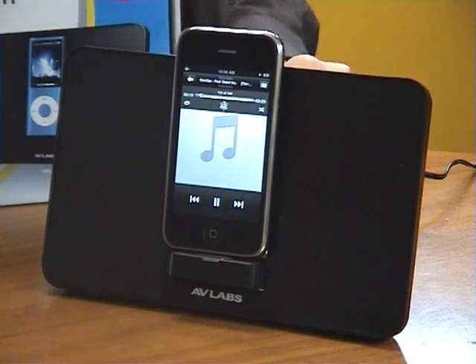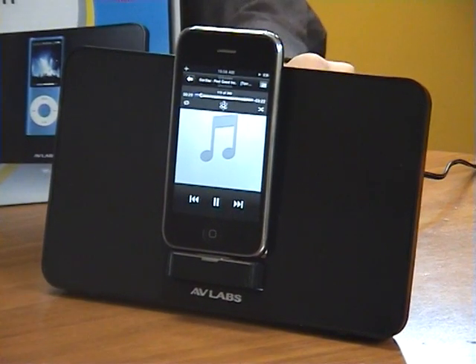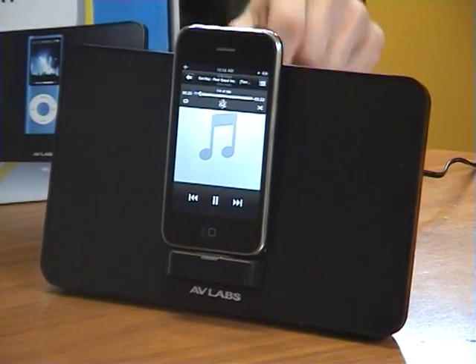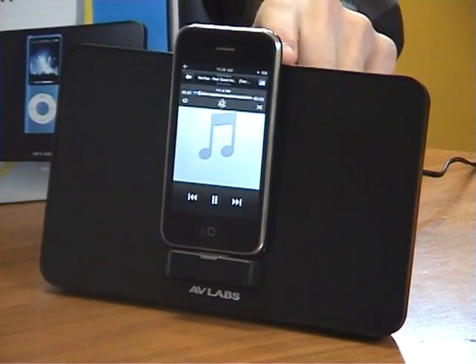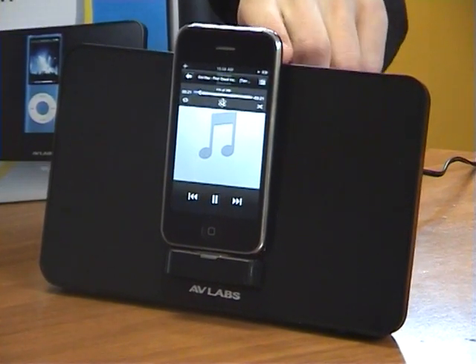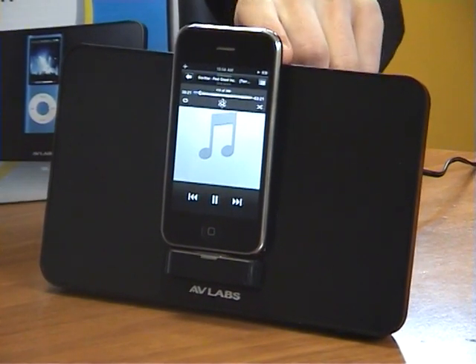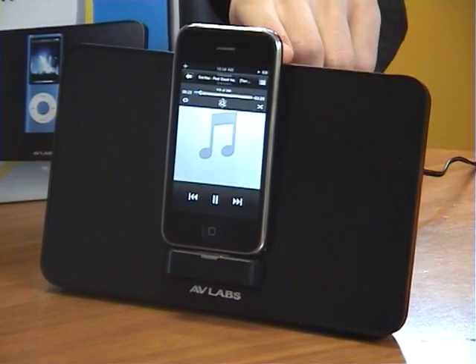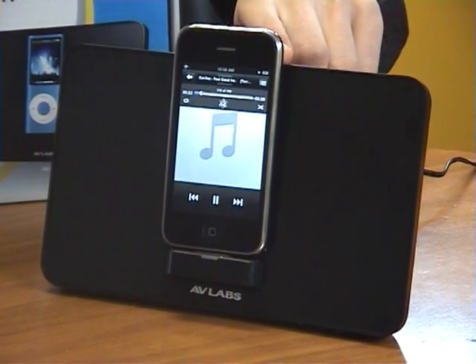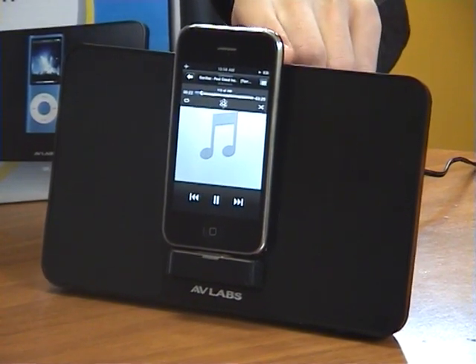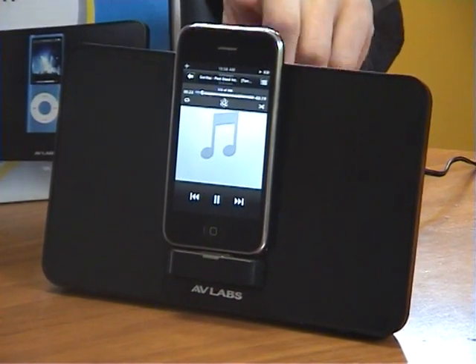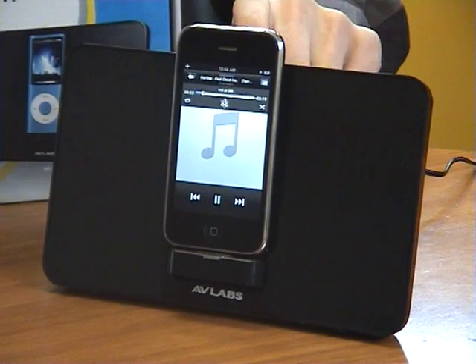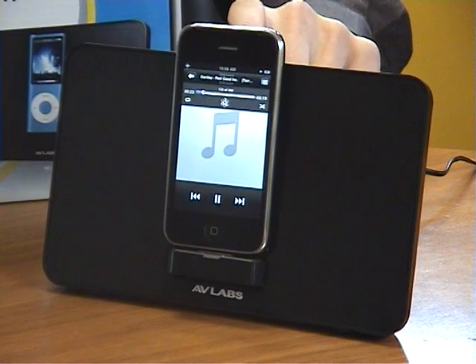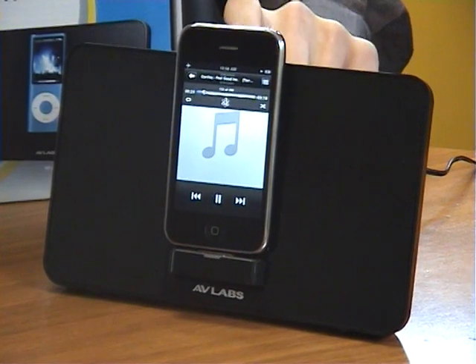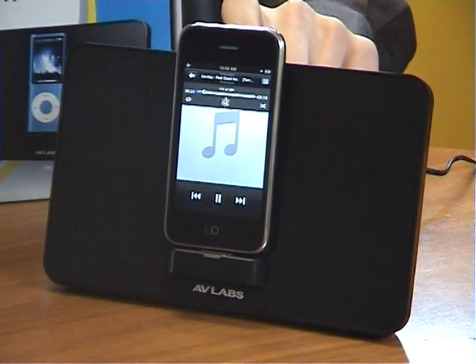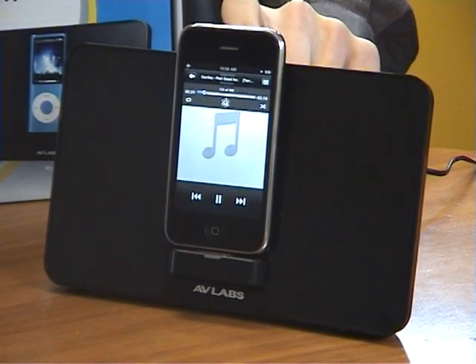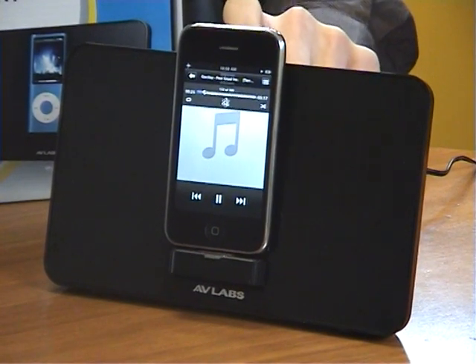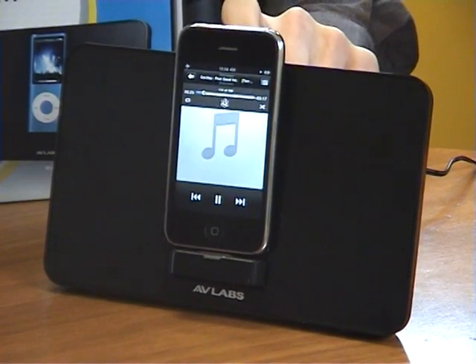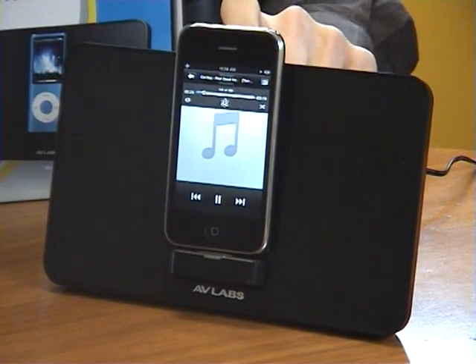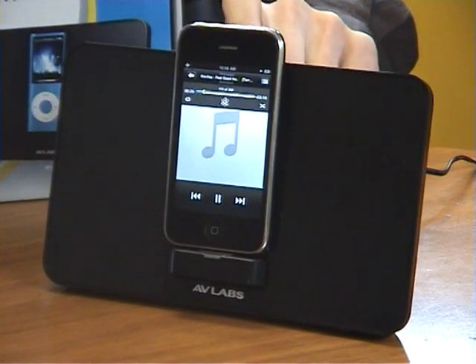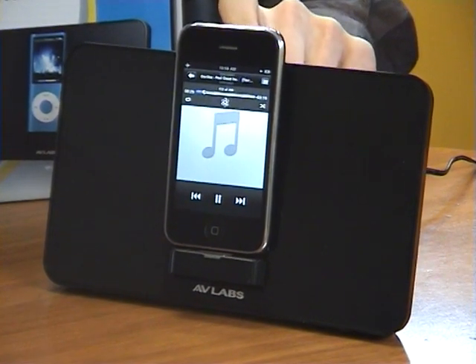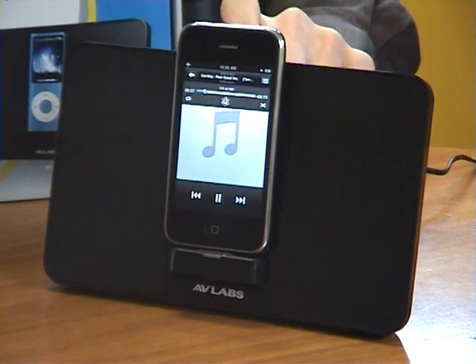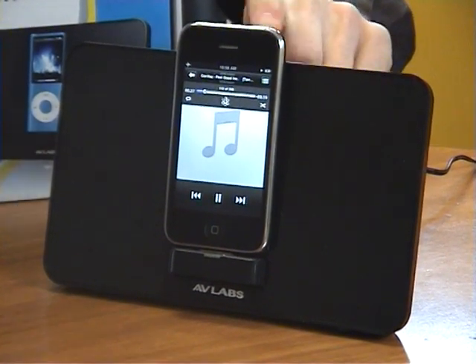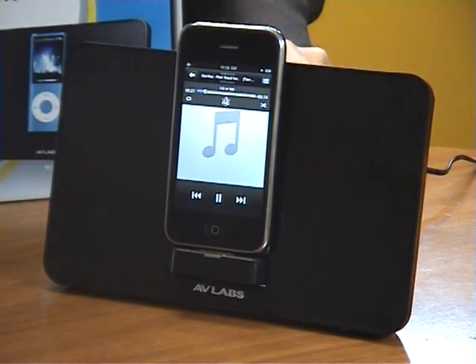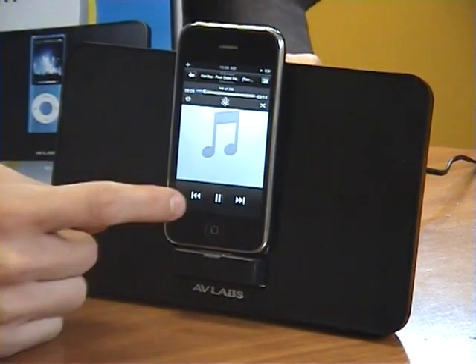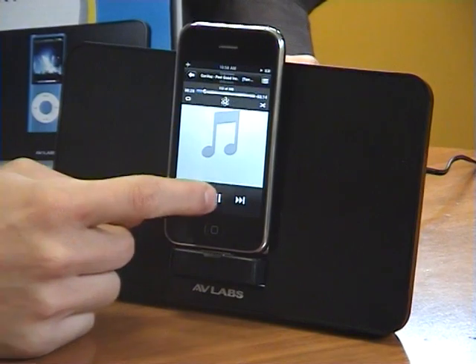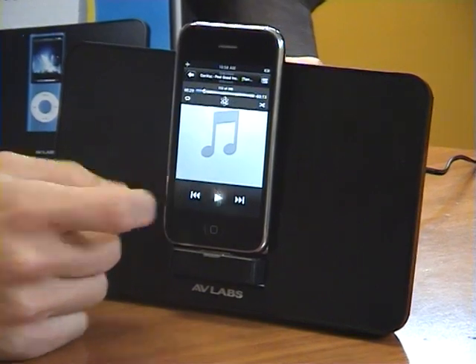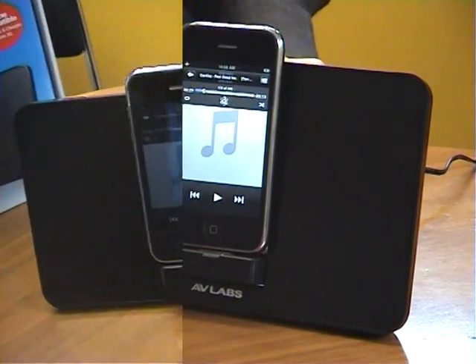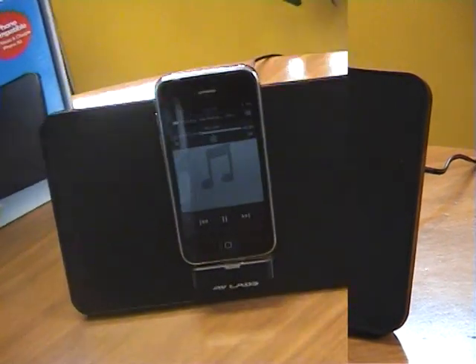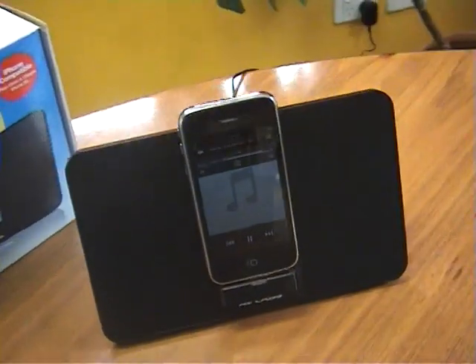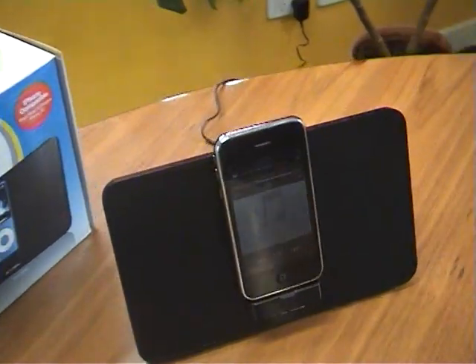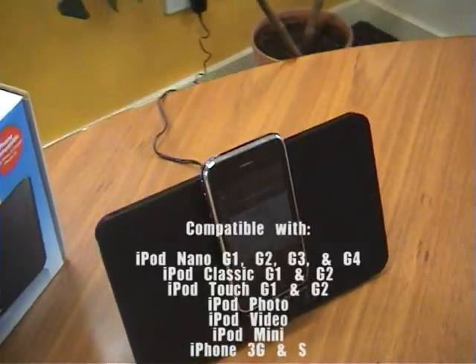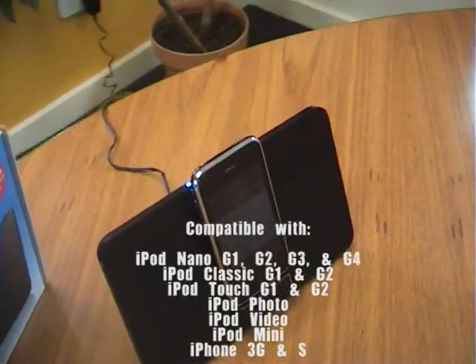There you go, play. I can go a lot louder than that but I won't do it too loud. Here we go.